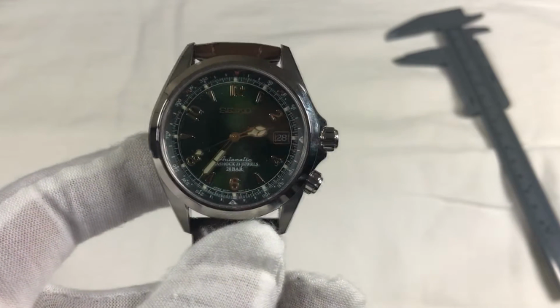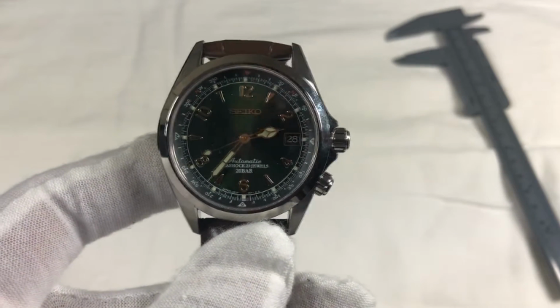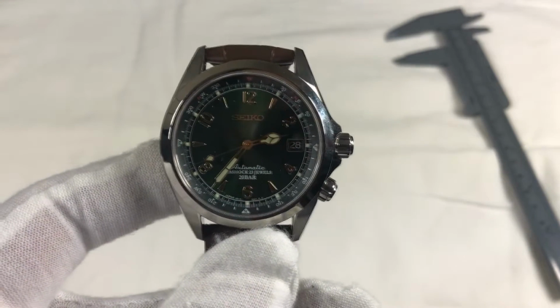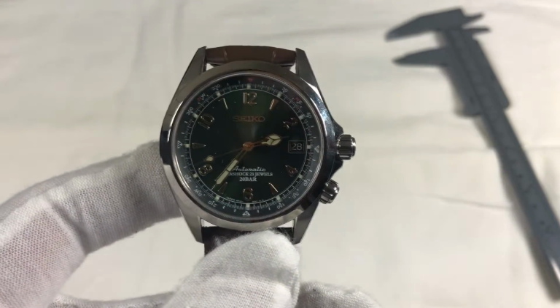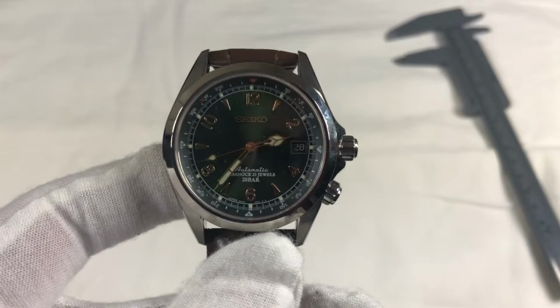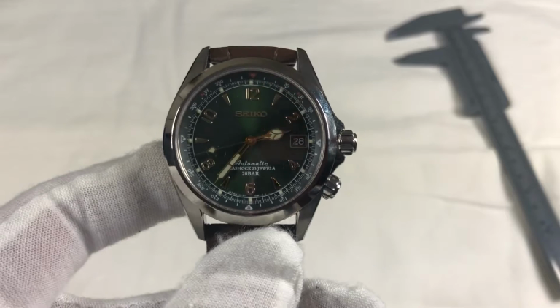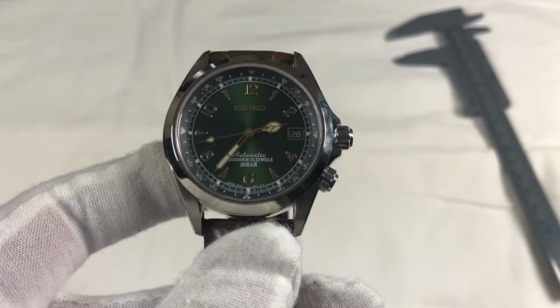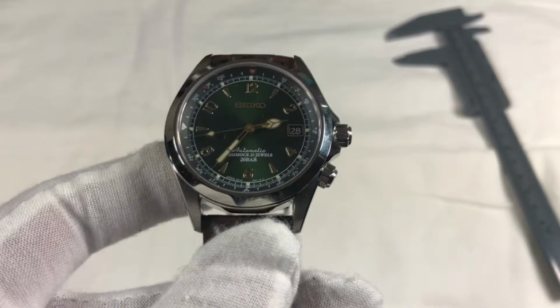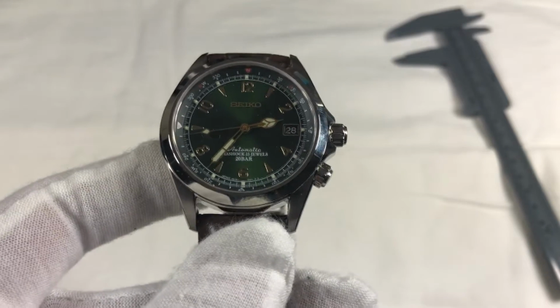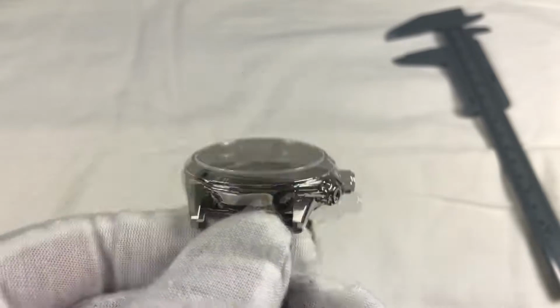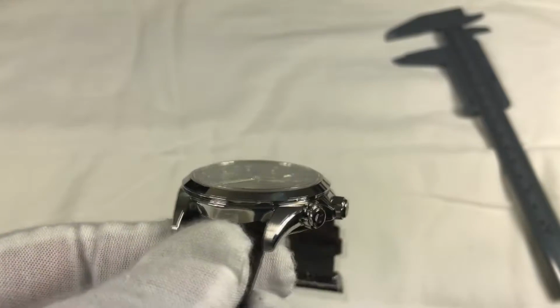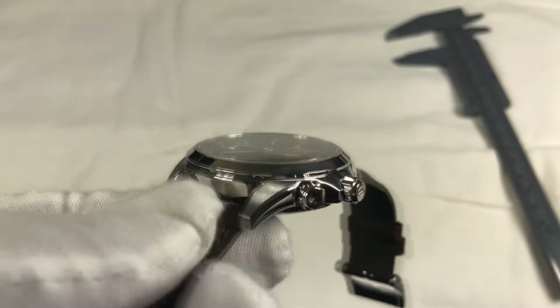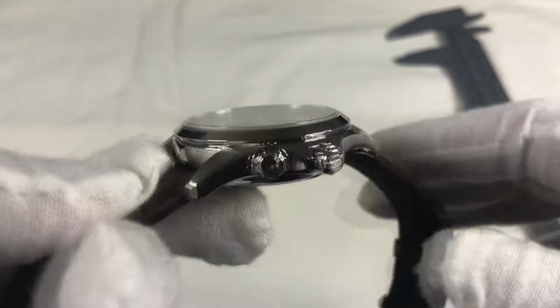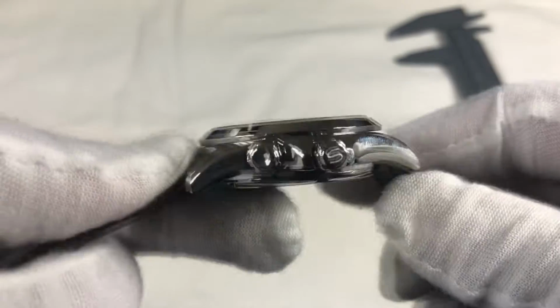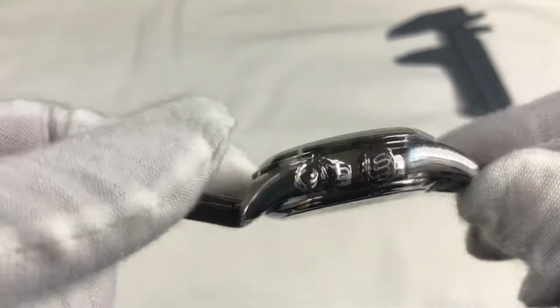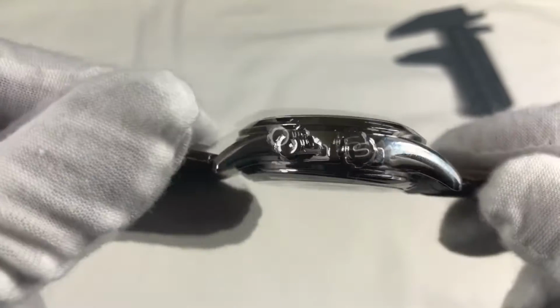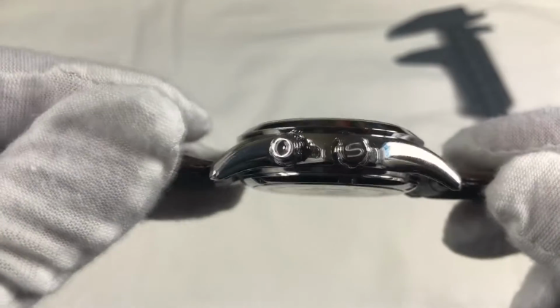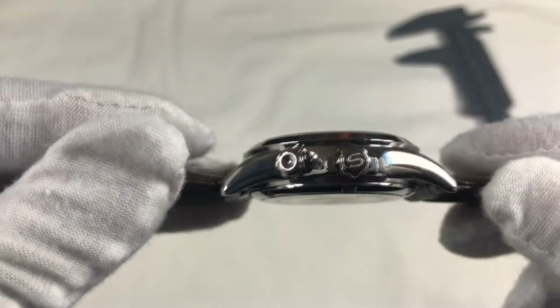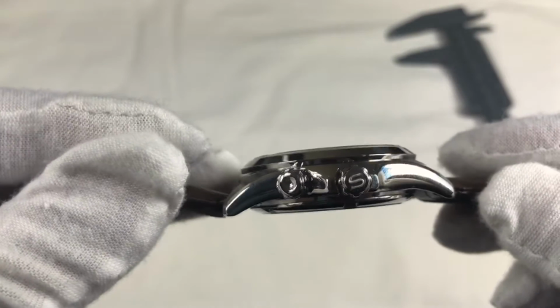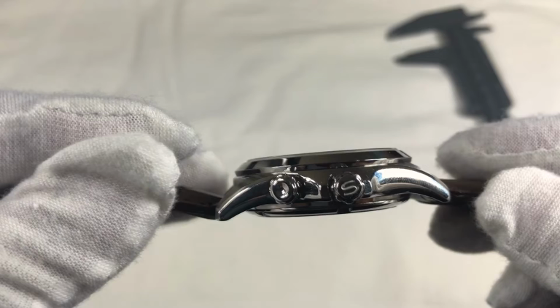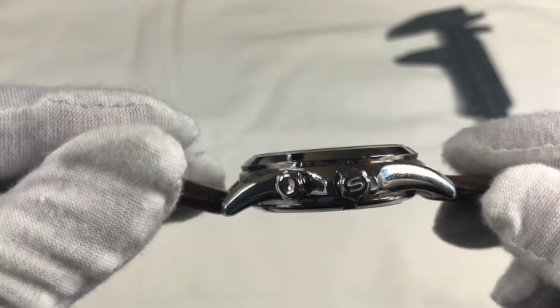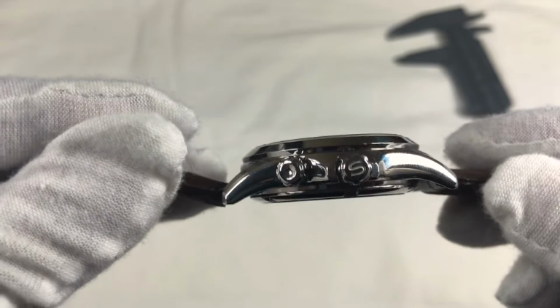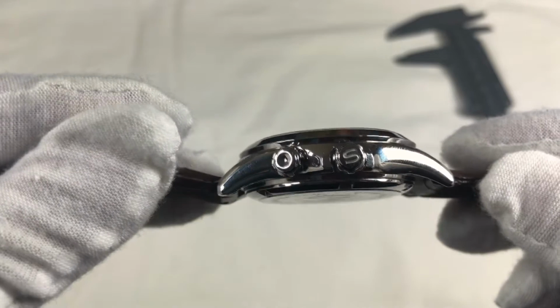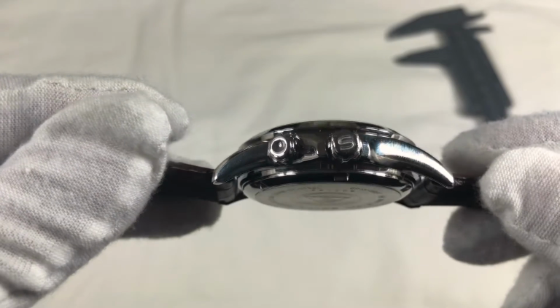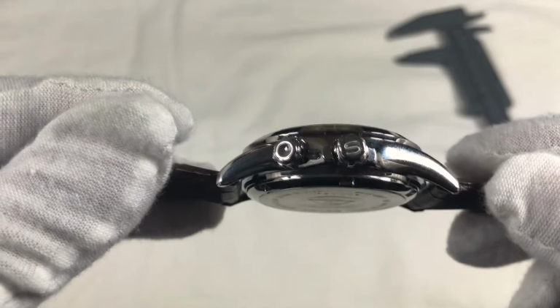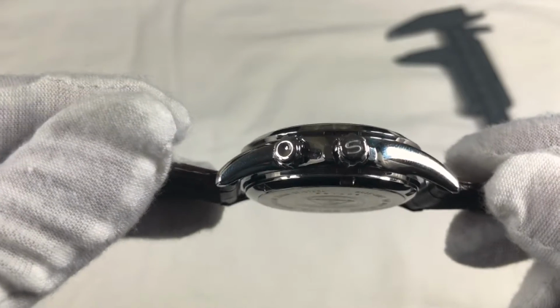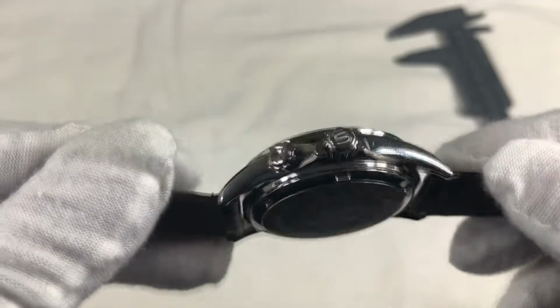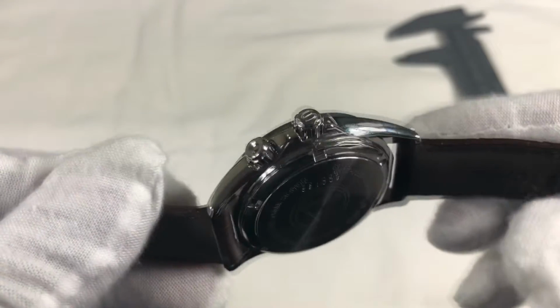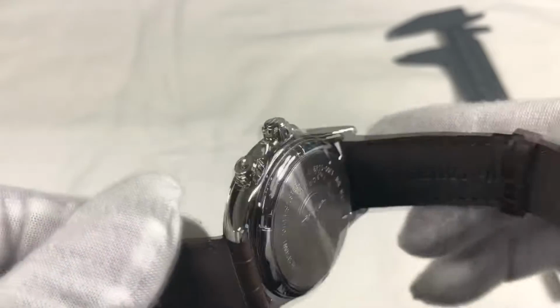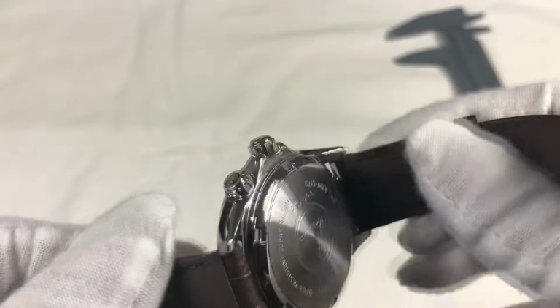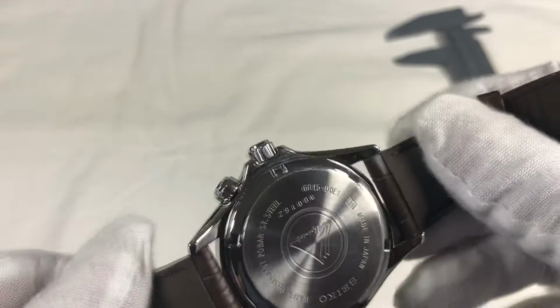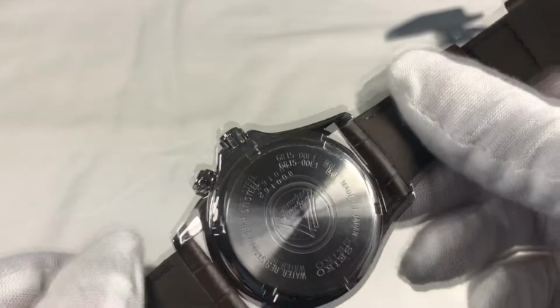The added feature of the compass ring is an add-on which I will never use, but it gives the watch a well-defined character and distinguishes itself from the other Seiko pack.